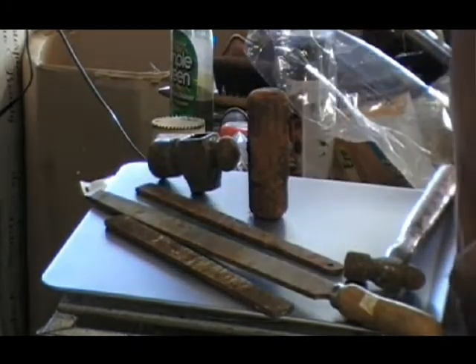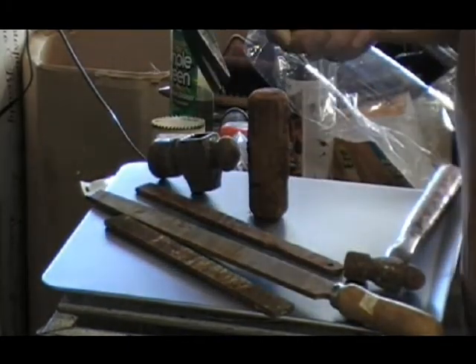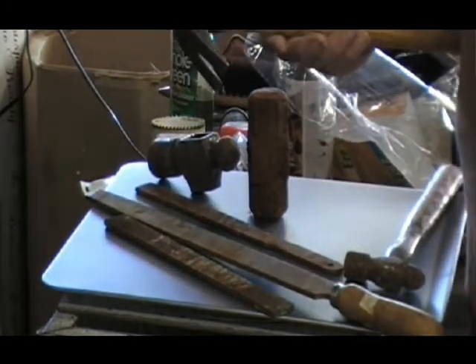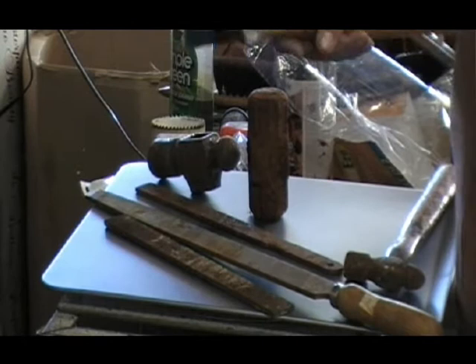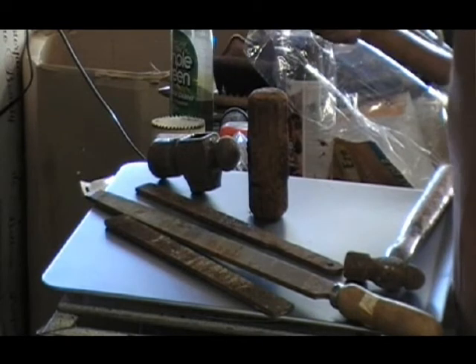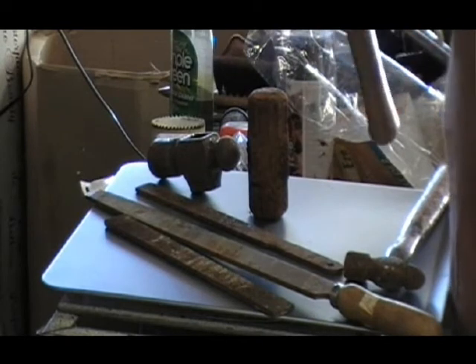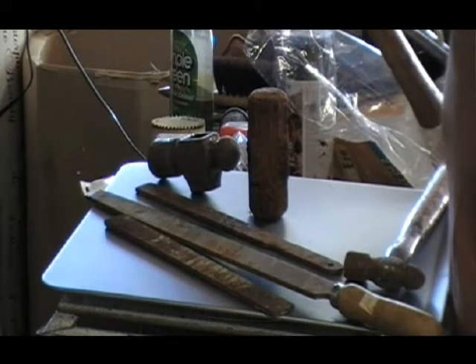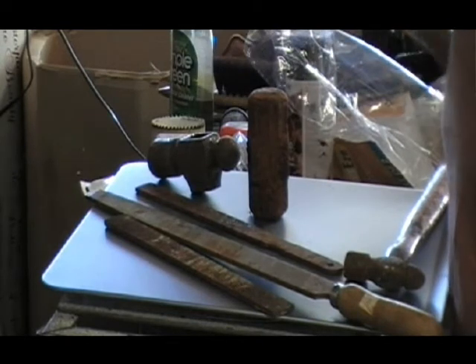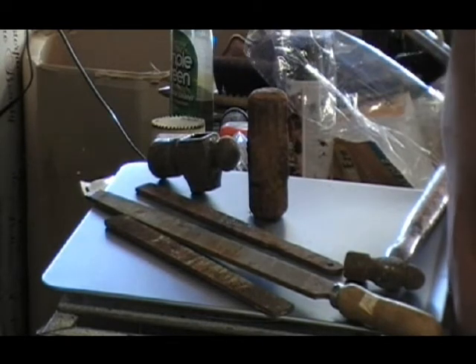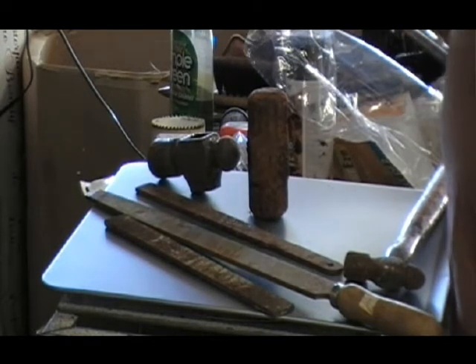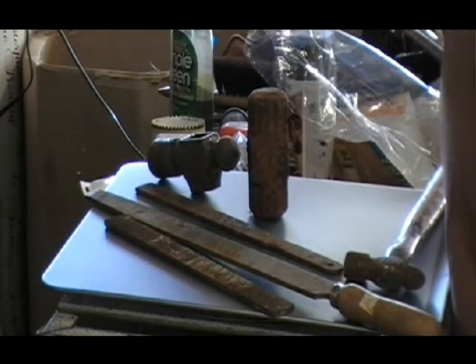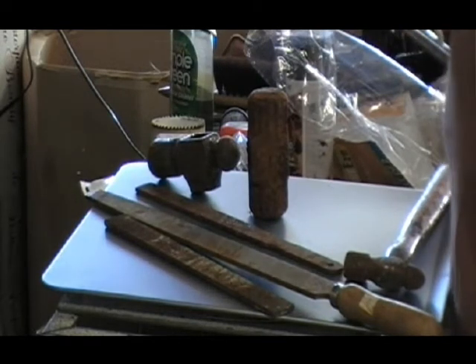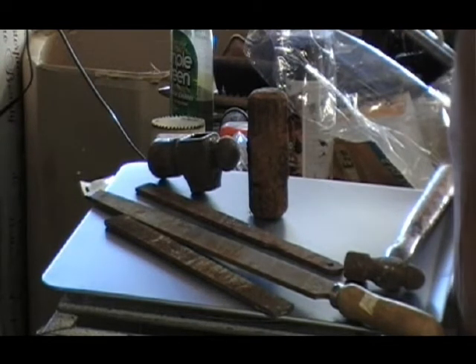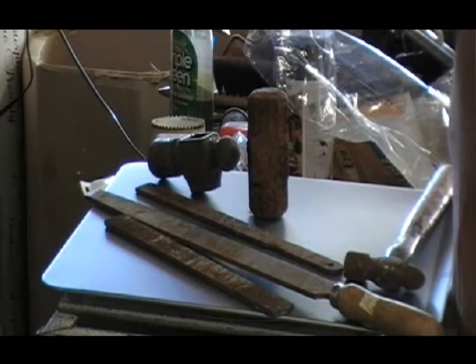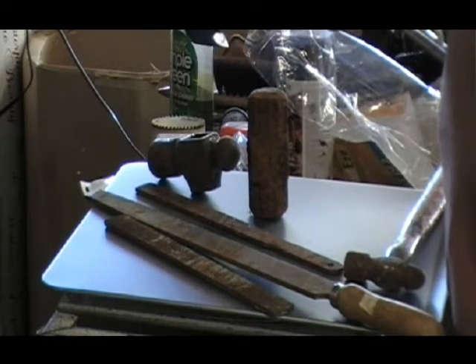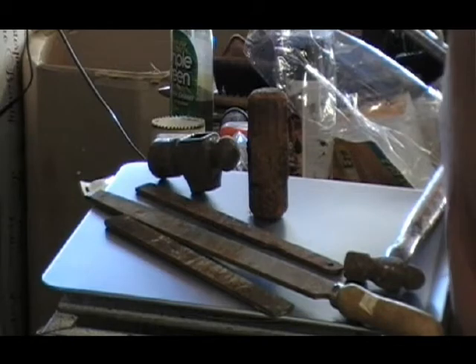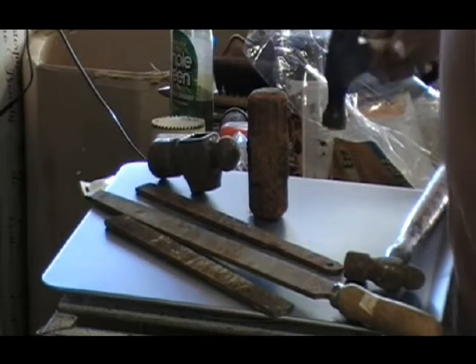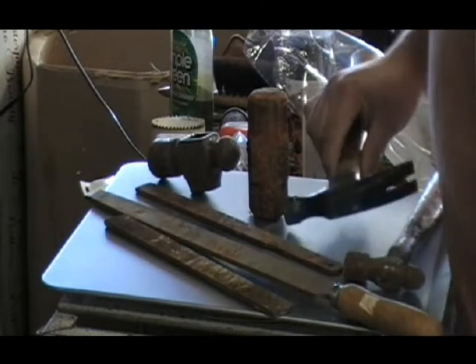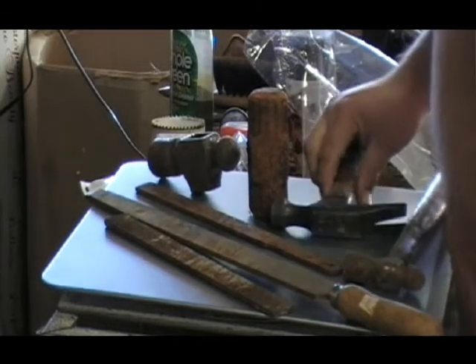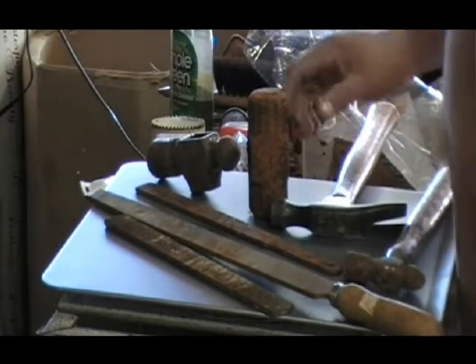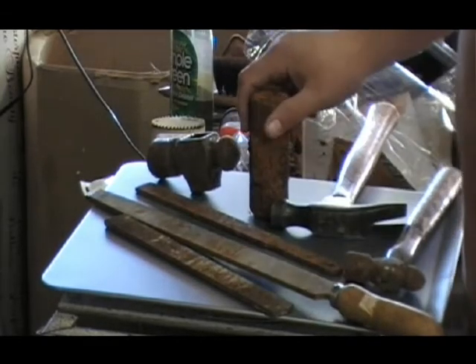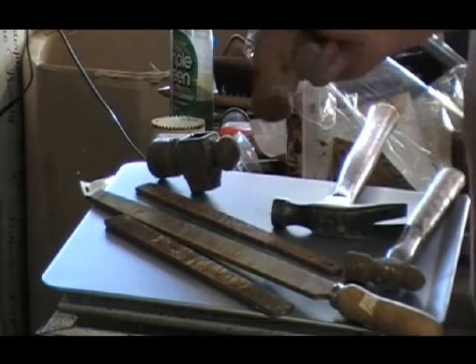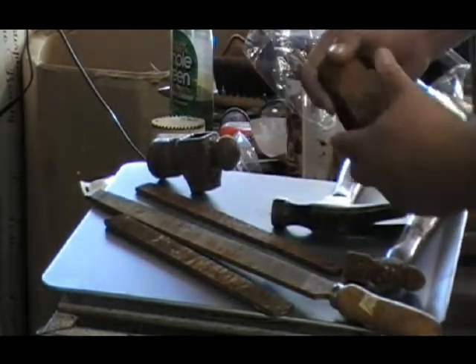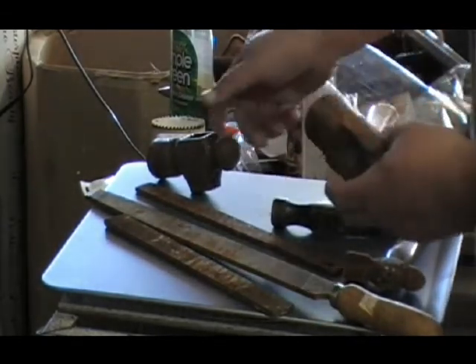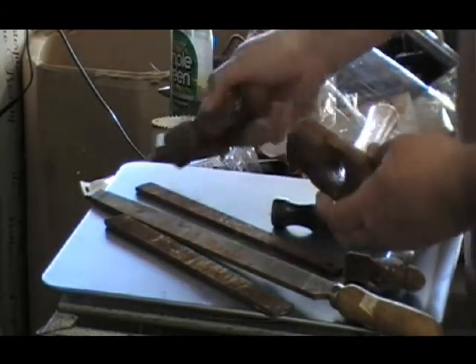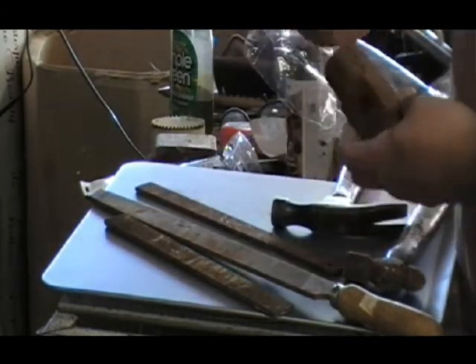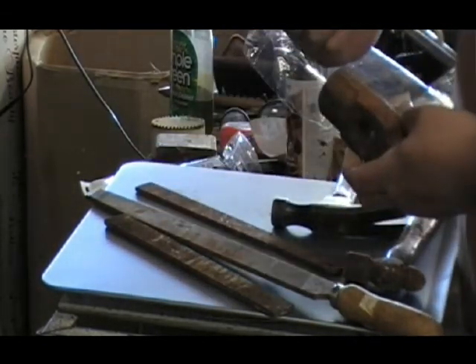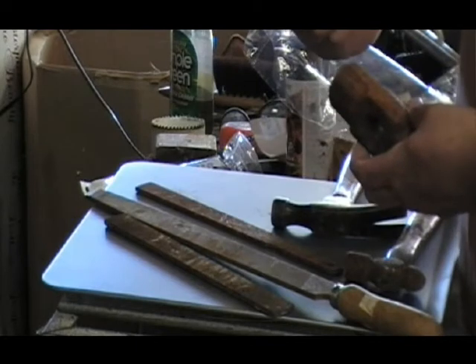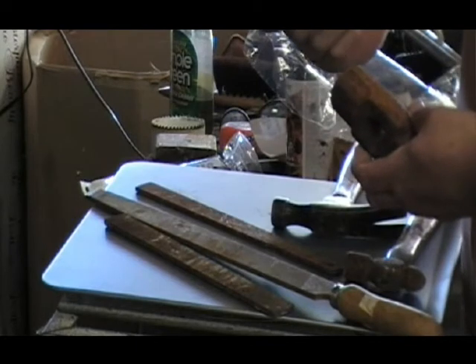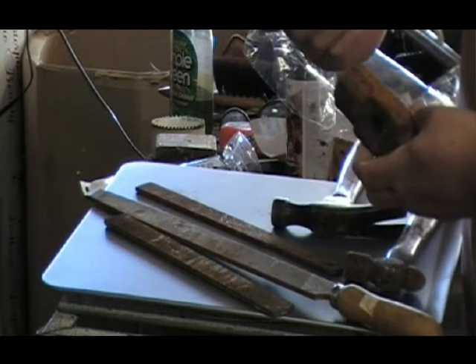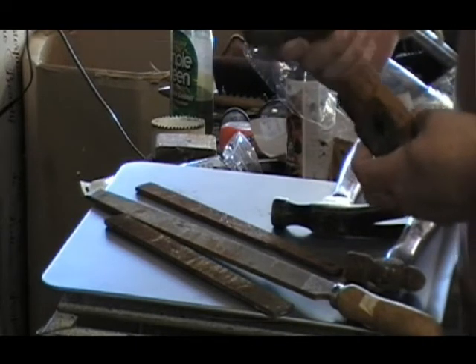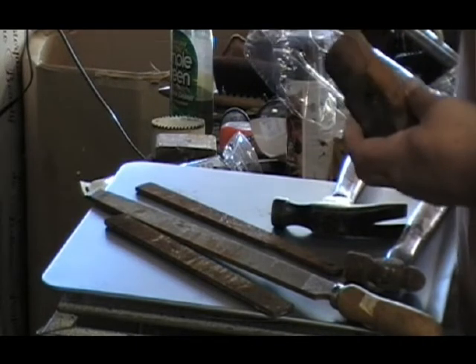I got this for two bucks. Not bad. Somebody went after the back end of it with a grinder, but that's okay by me. And then I got this, and this at another garage sale for five bucks for the pair.